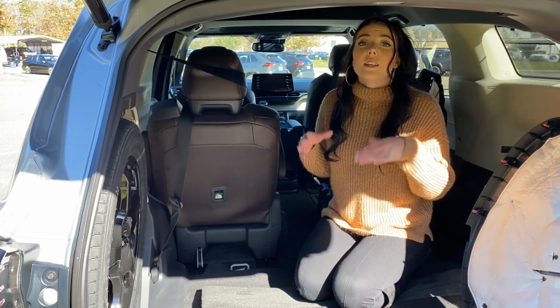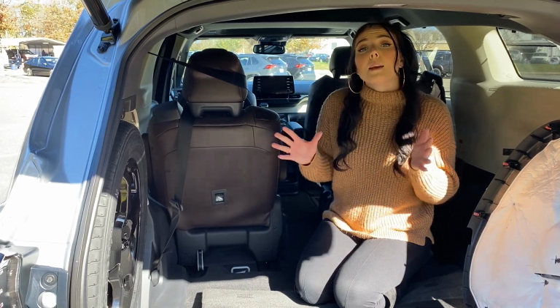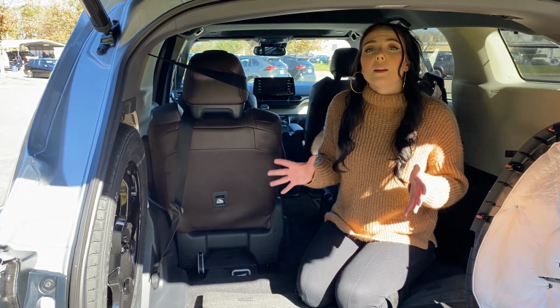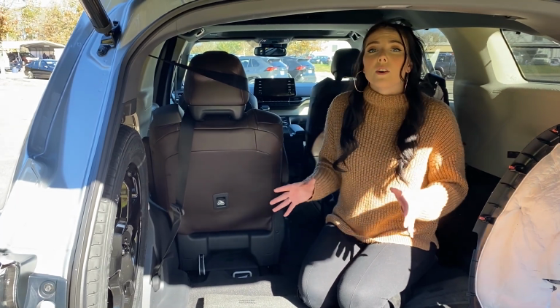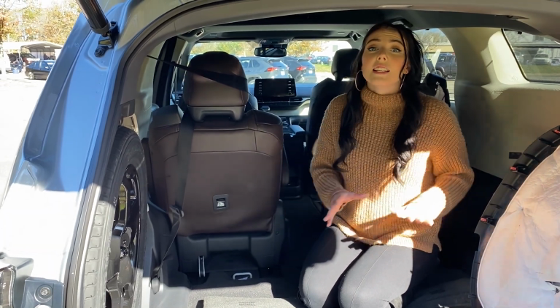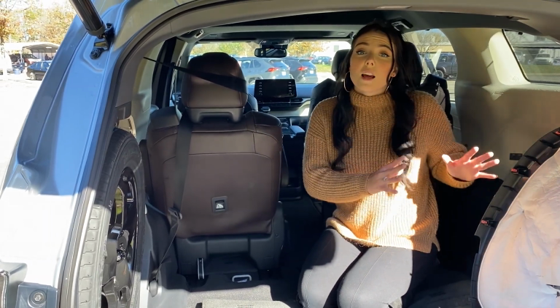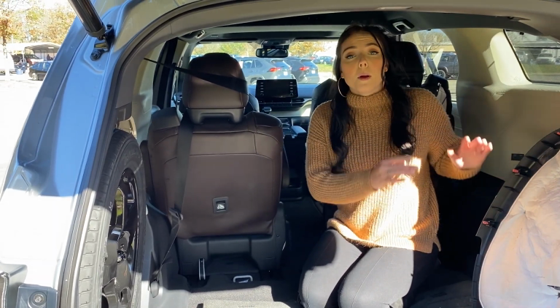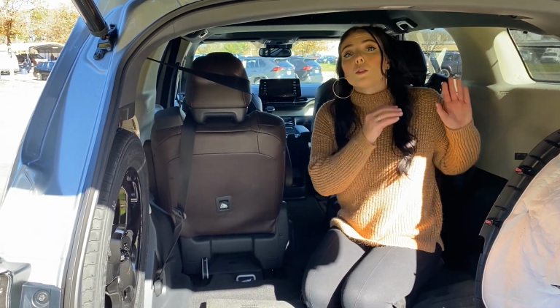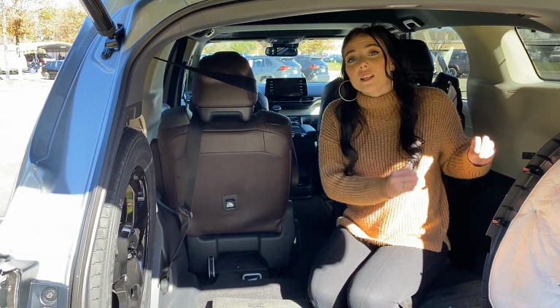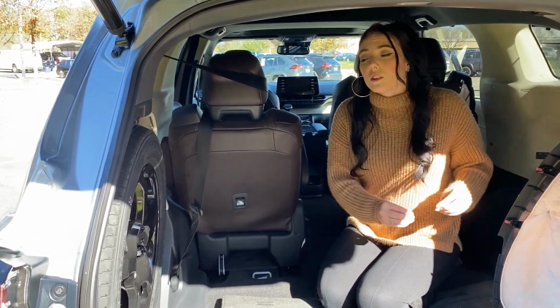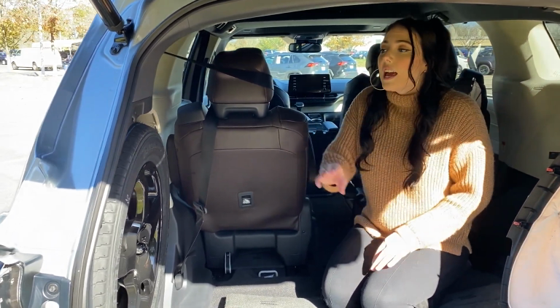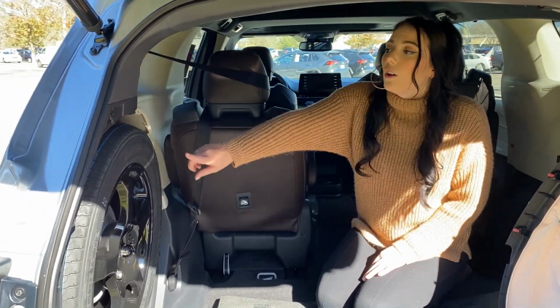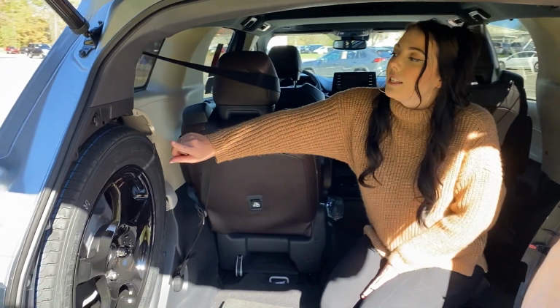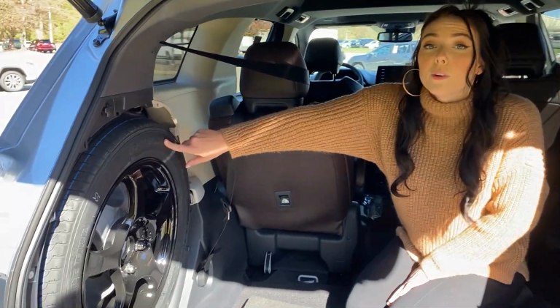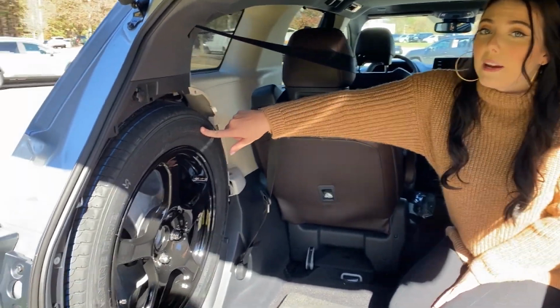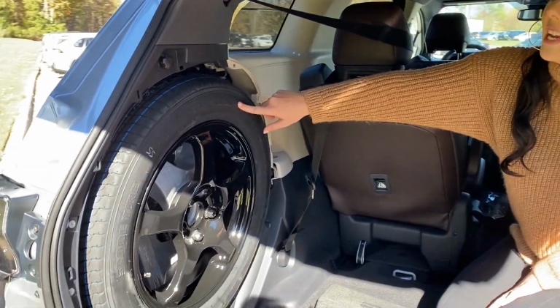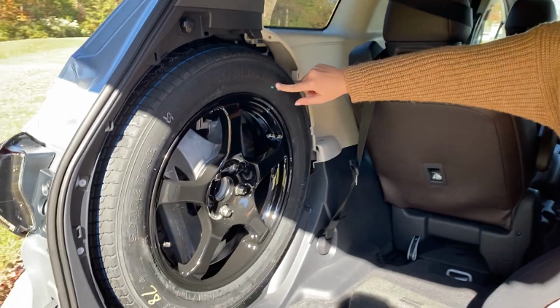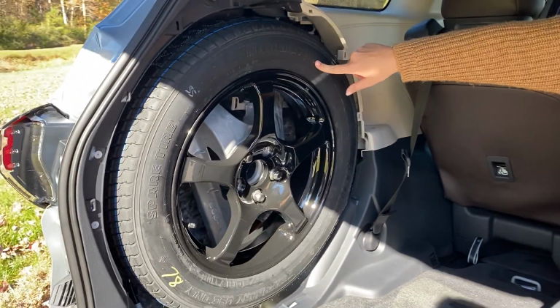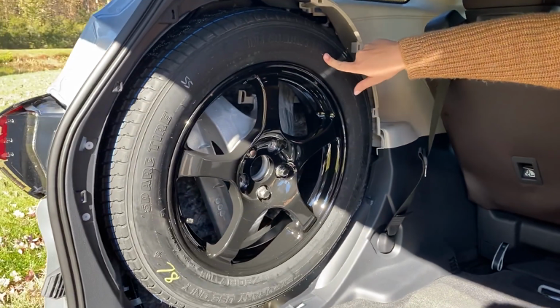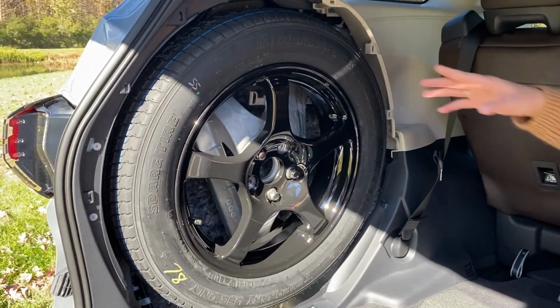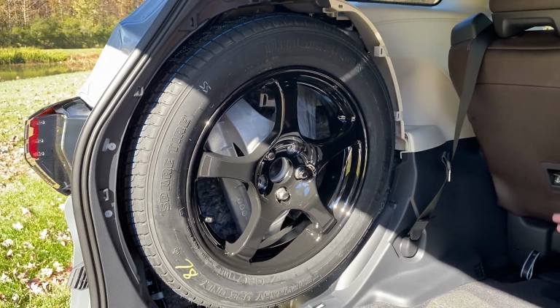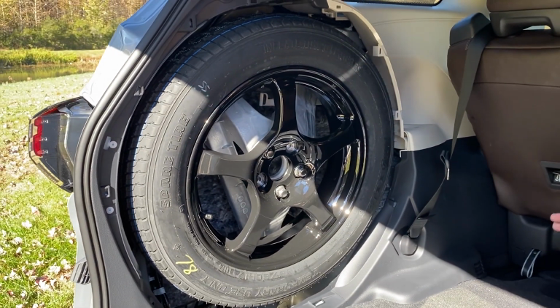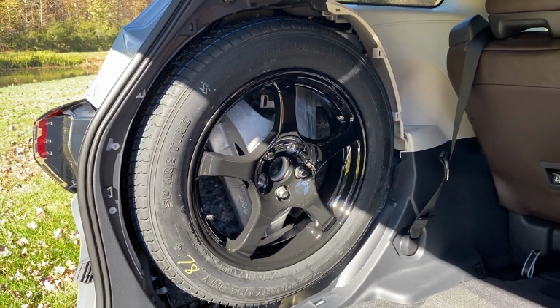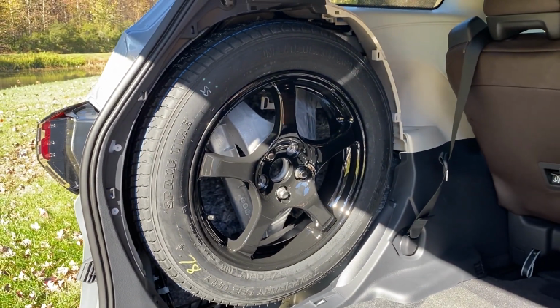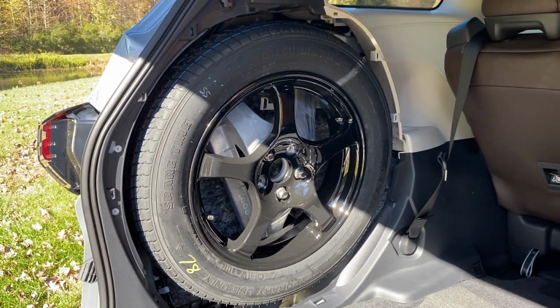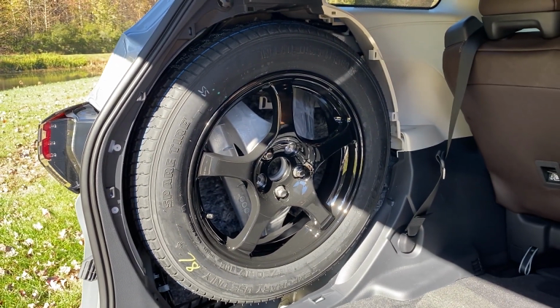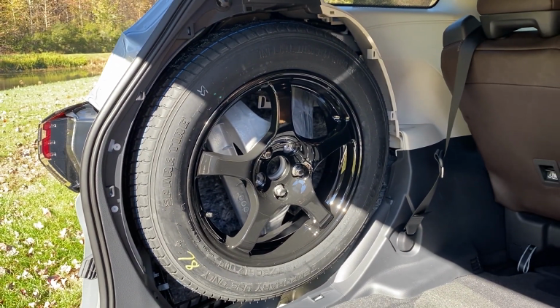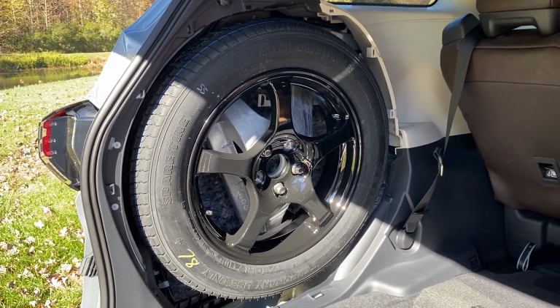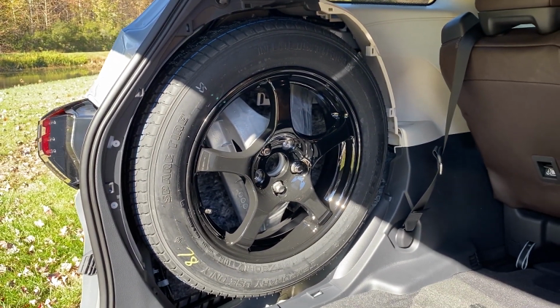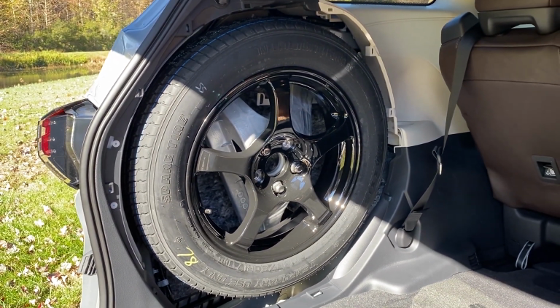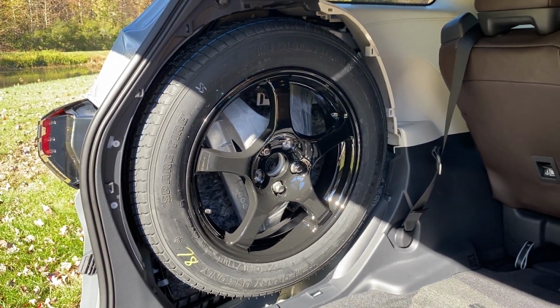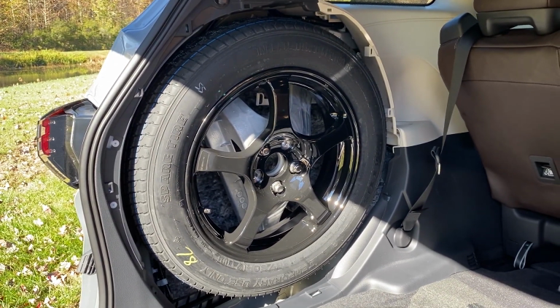This is a platinum model and it does come equipped with 20-inch wheels. Now the temporary spare is 17-inch, so Toyota only recommends that you use it no more than 50 miles when you need it in a pinch.